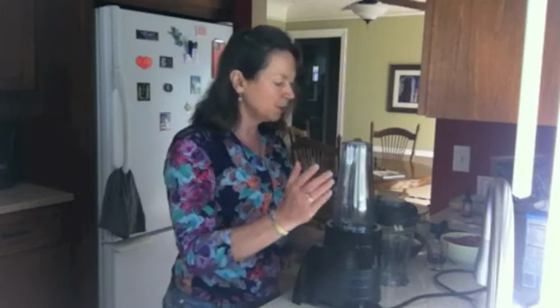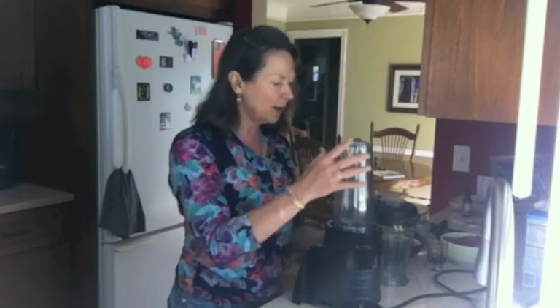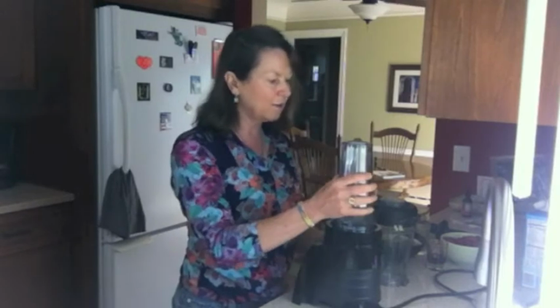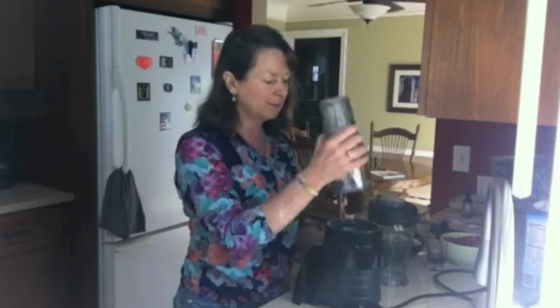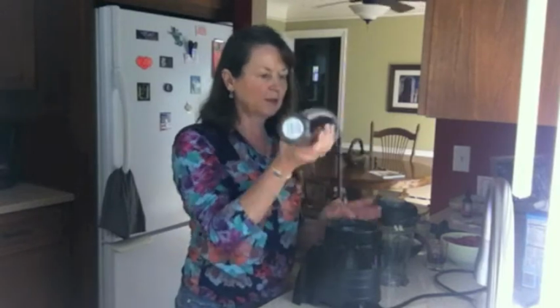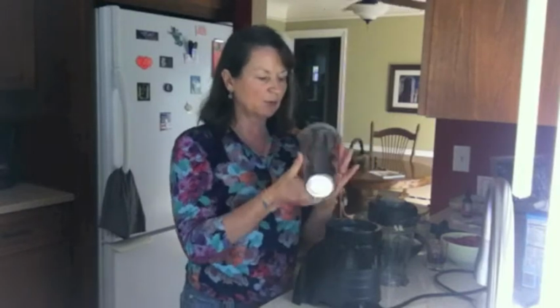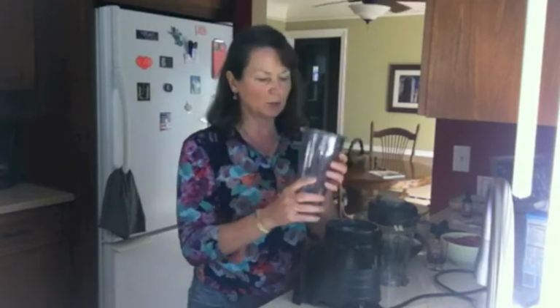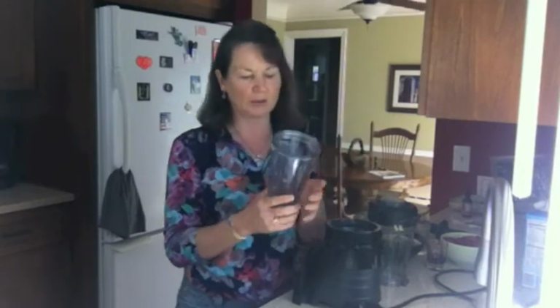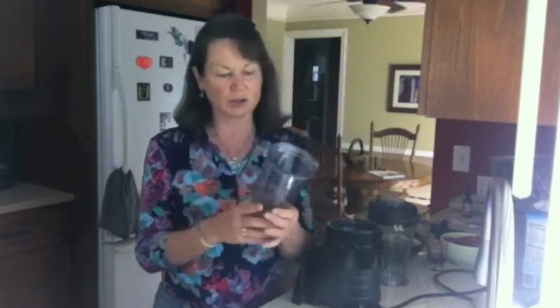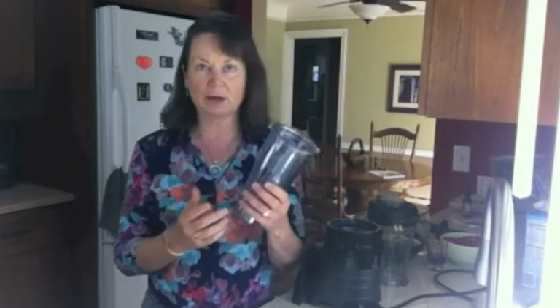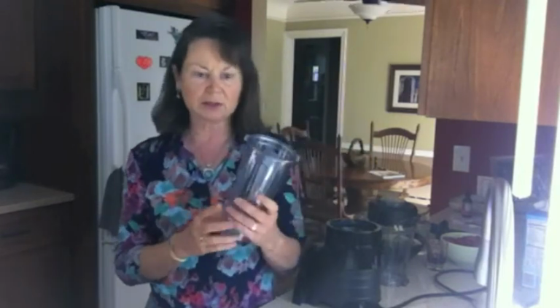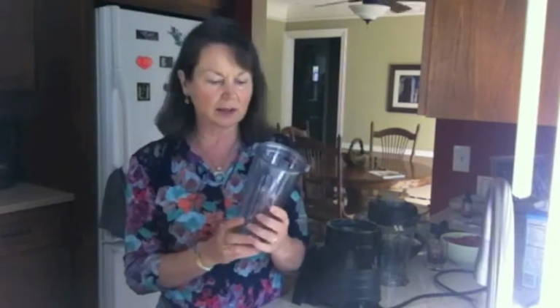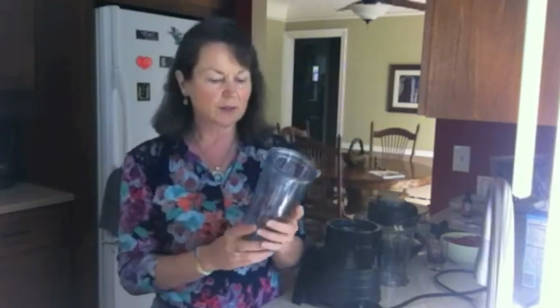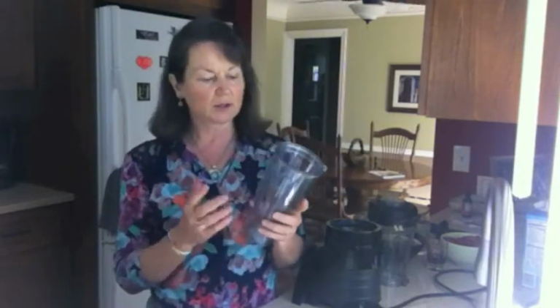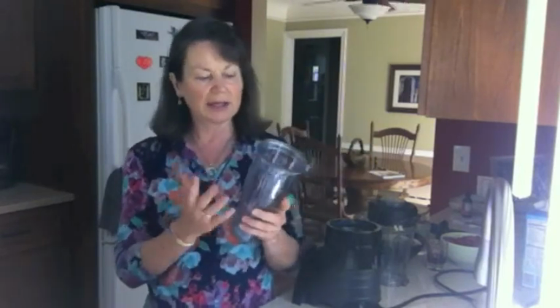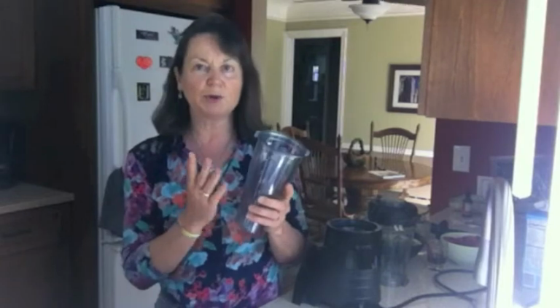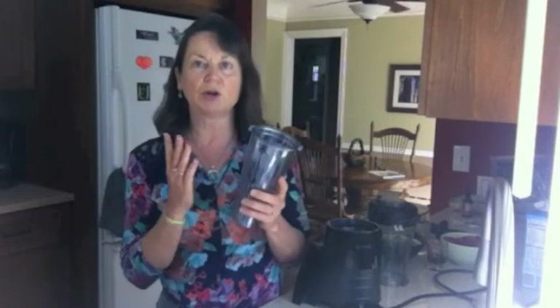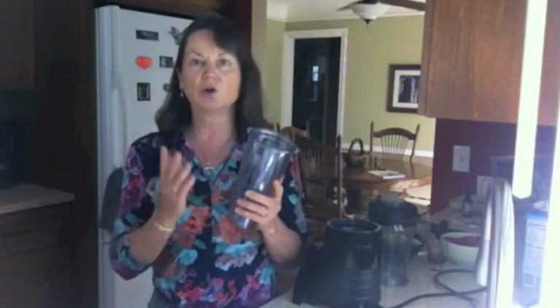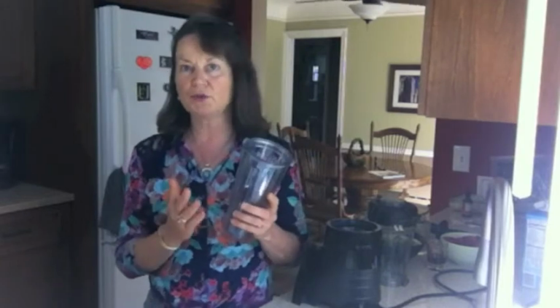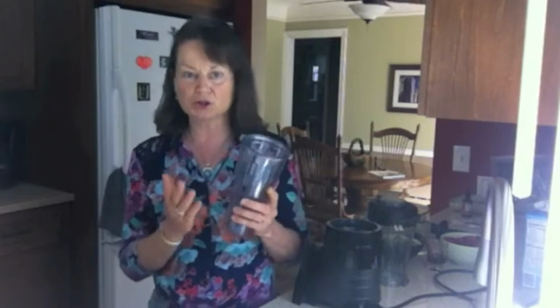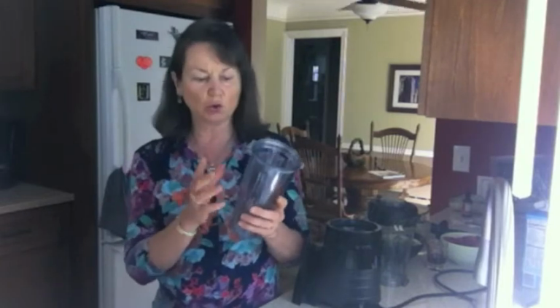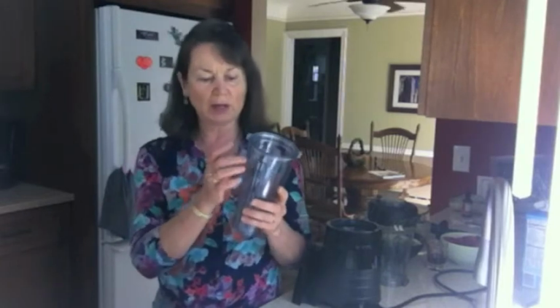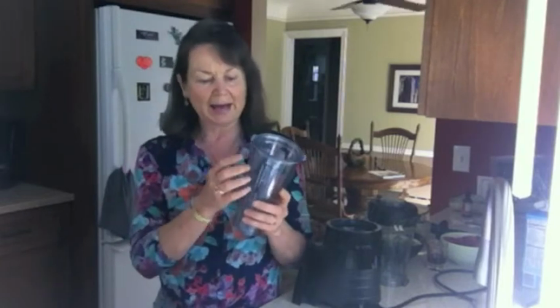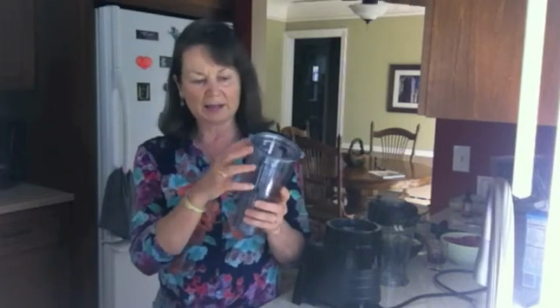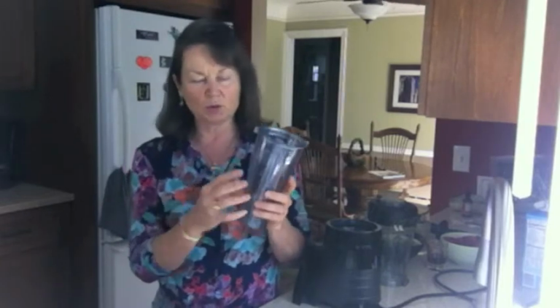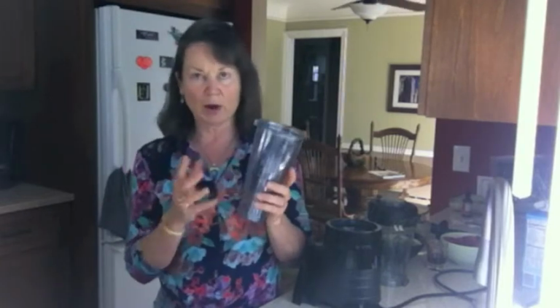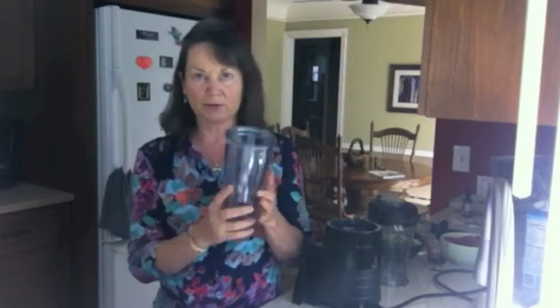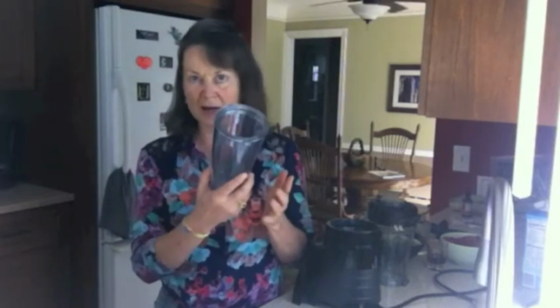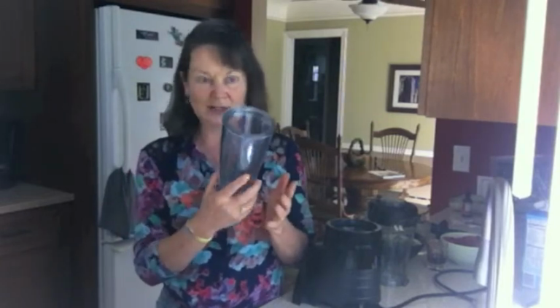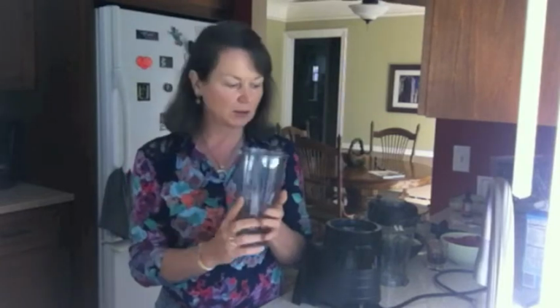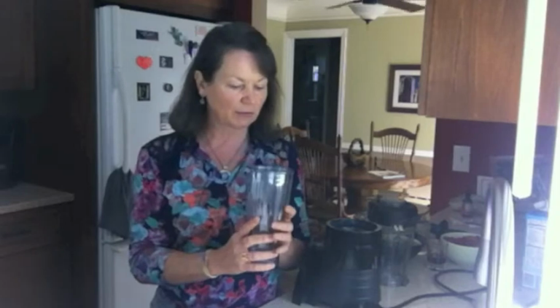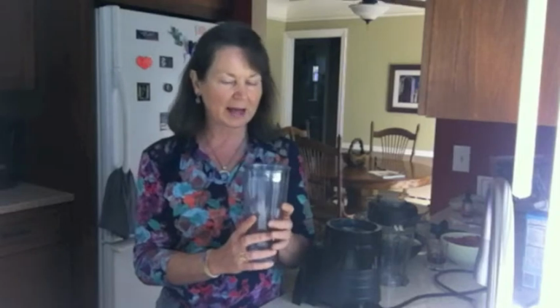You have this Personal Blender which is double insulated, so it's going to keep your cool things cool and it won't sweat if you've got ice in there and stuff like that.